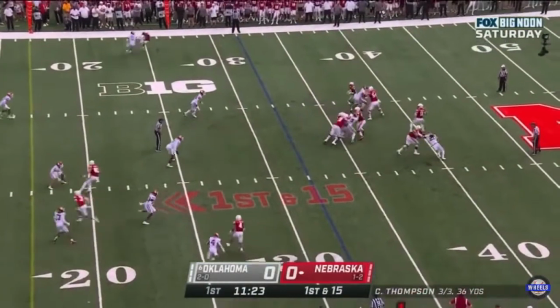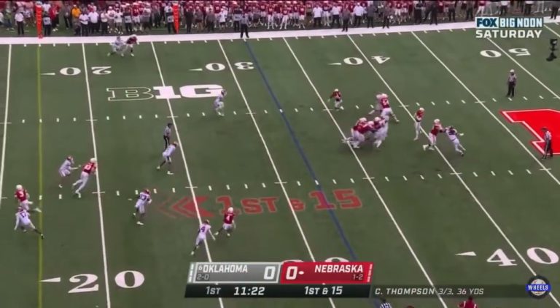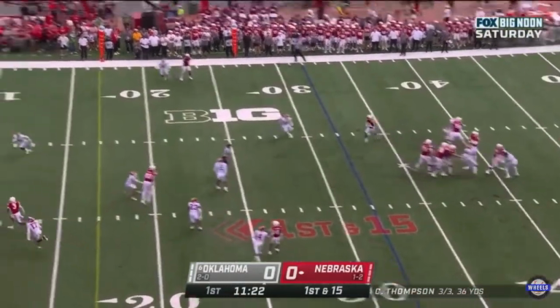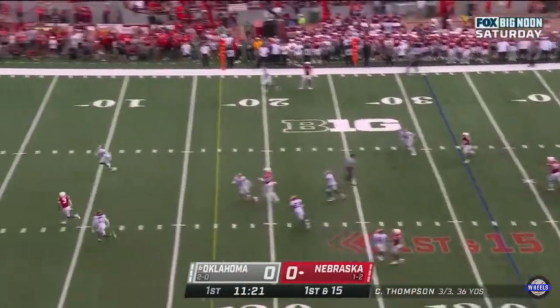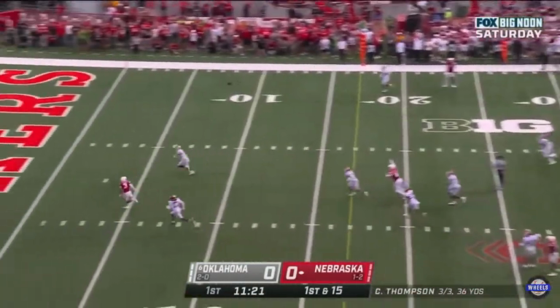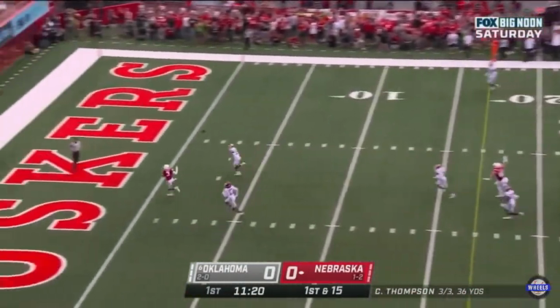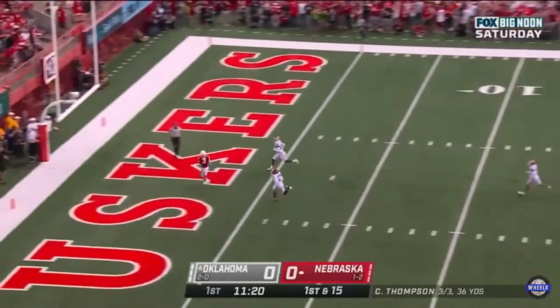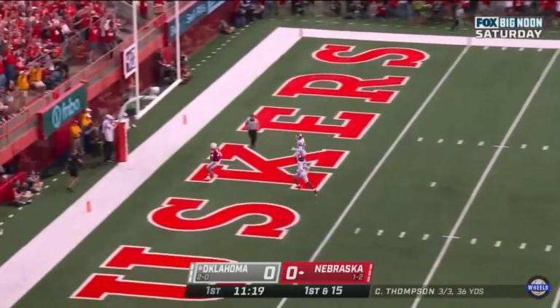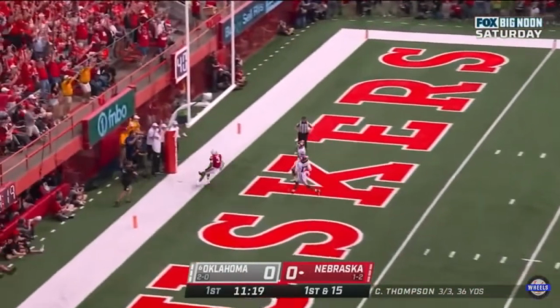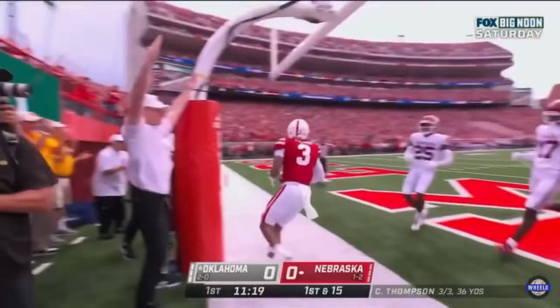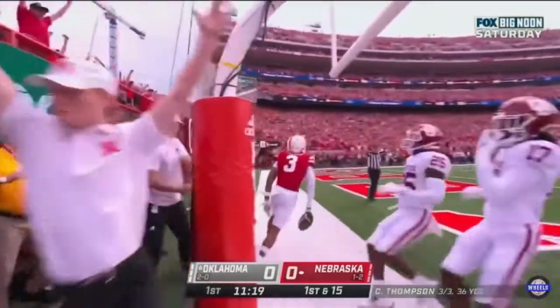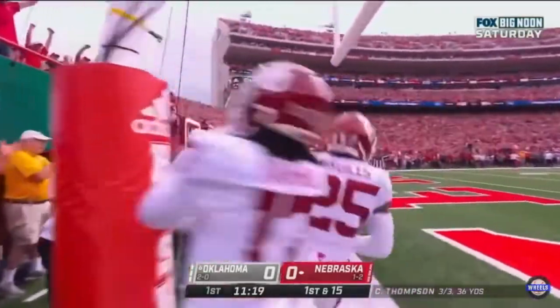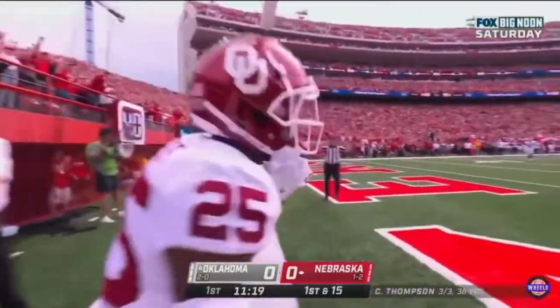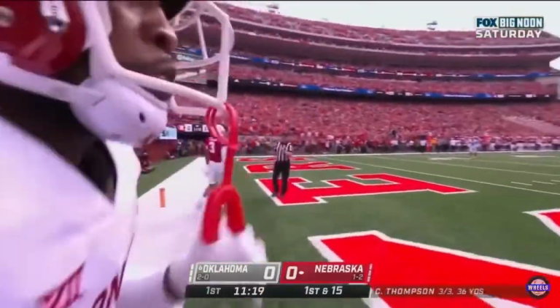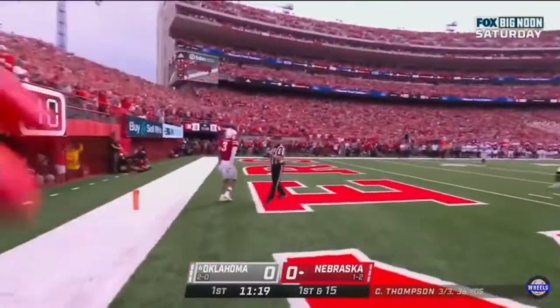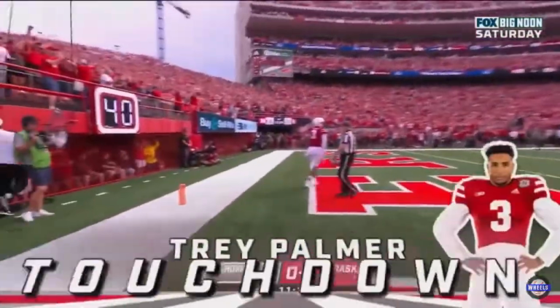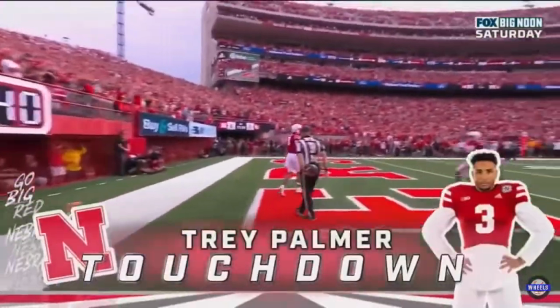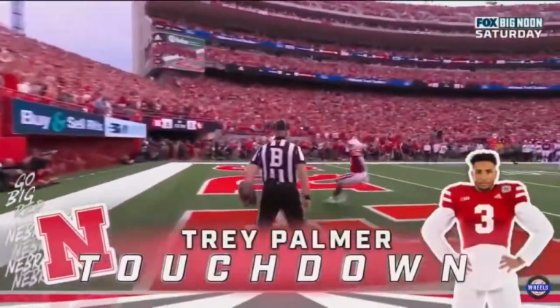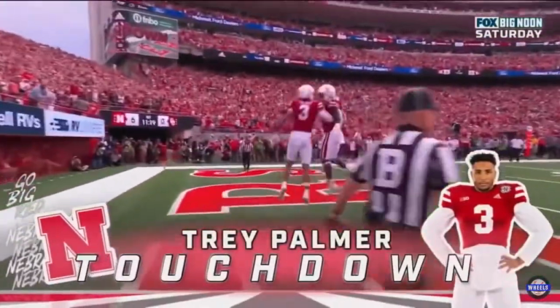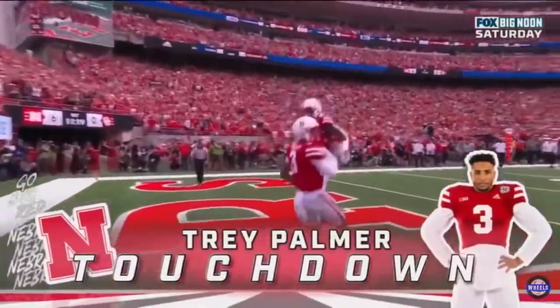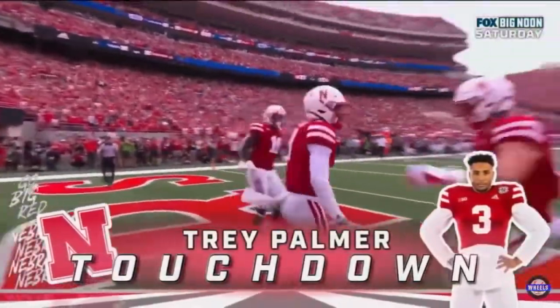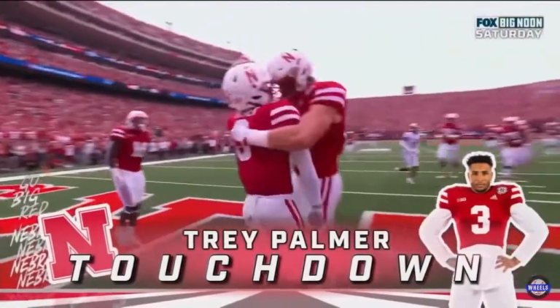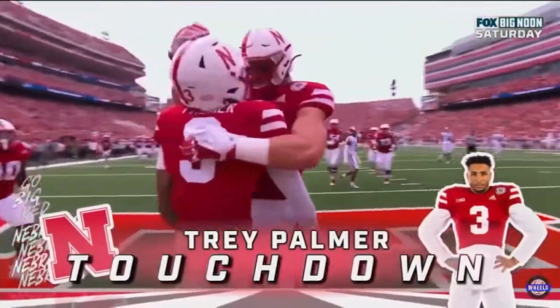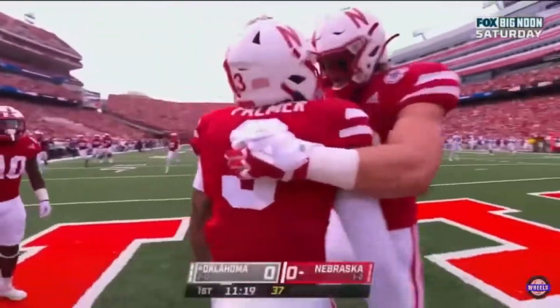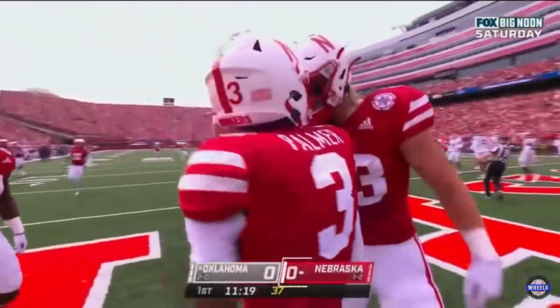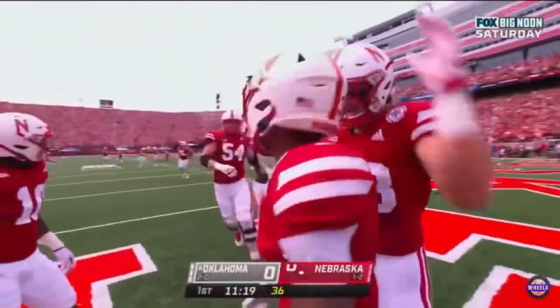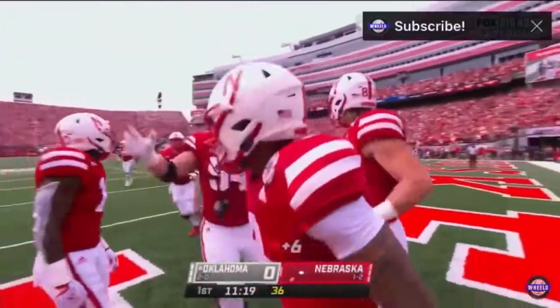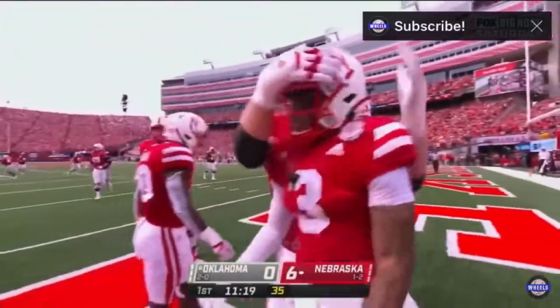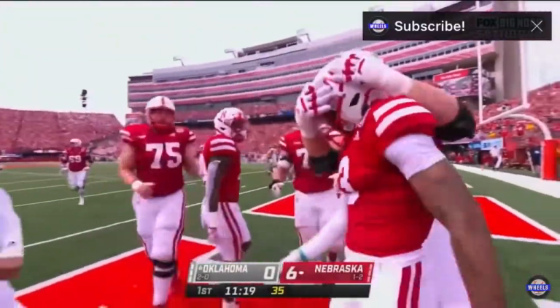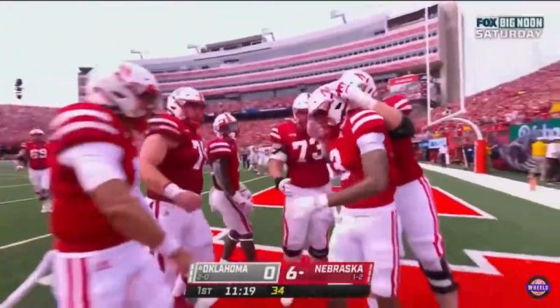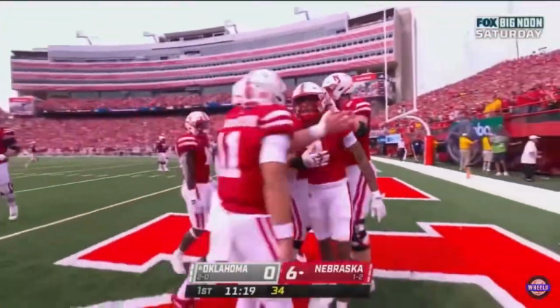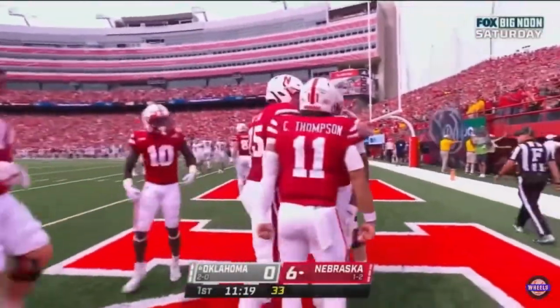Thompson winds up, goes deep, he's got a man — touchdown, Big Red. Dre Palmer ran a great route, and Casey Thompson put the biscuit in the basket. 32 yards.